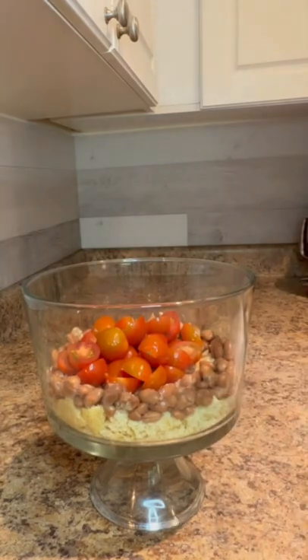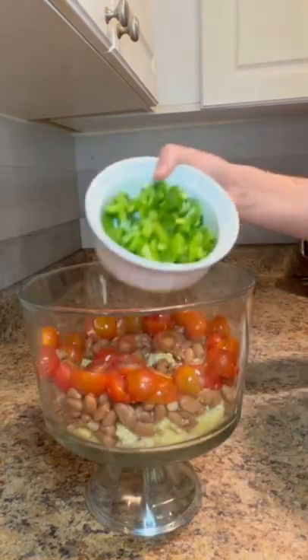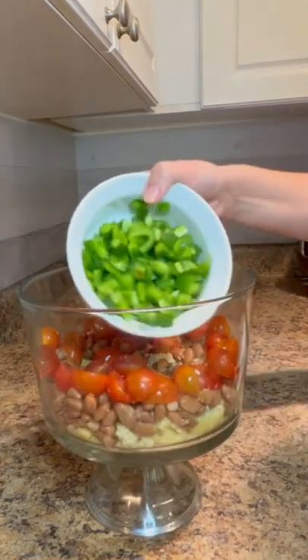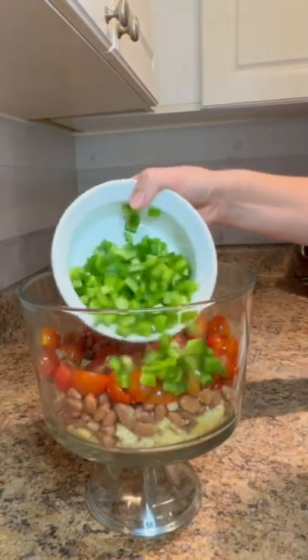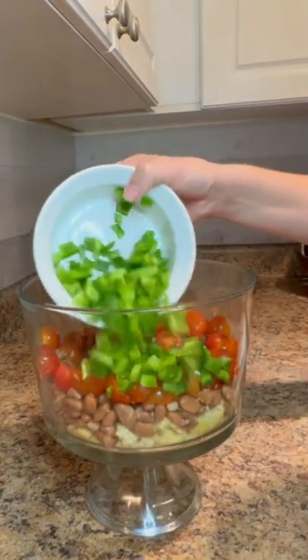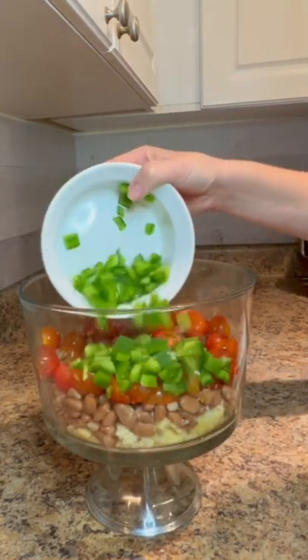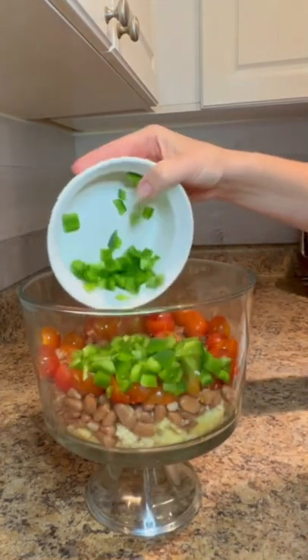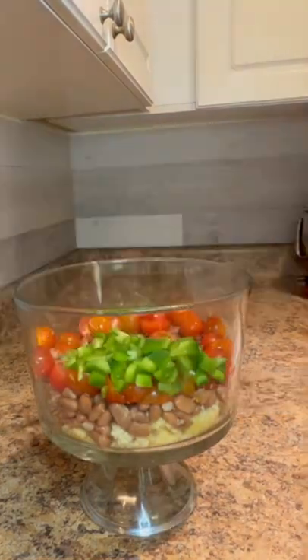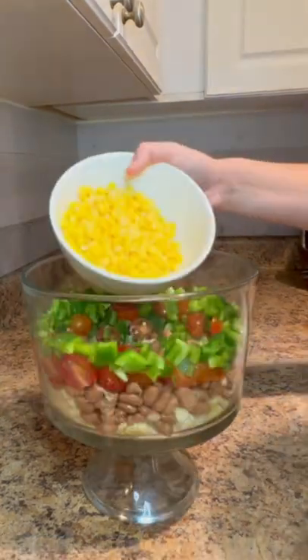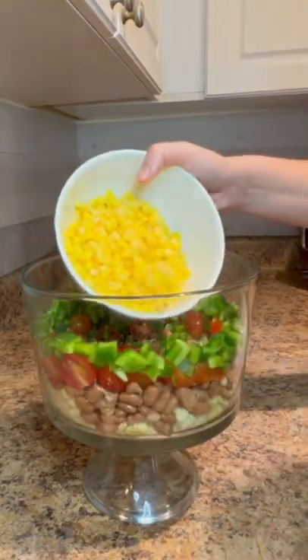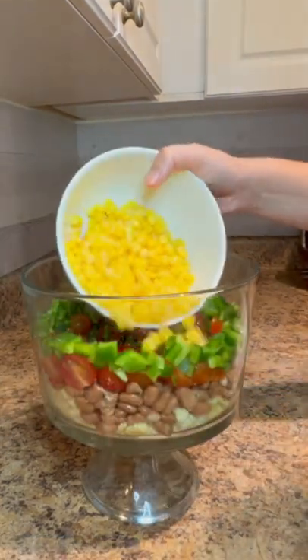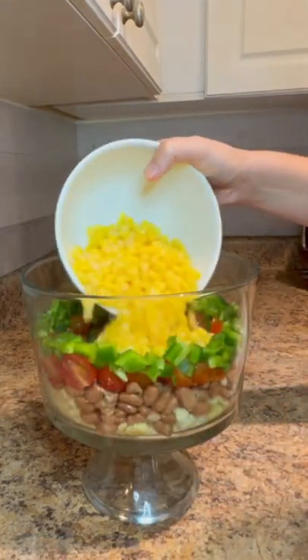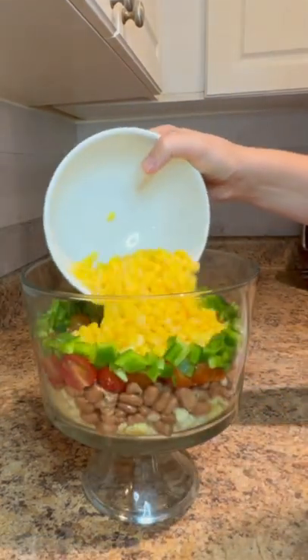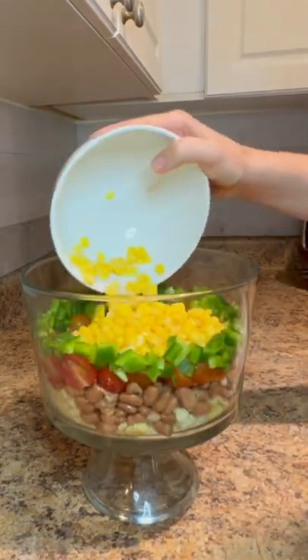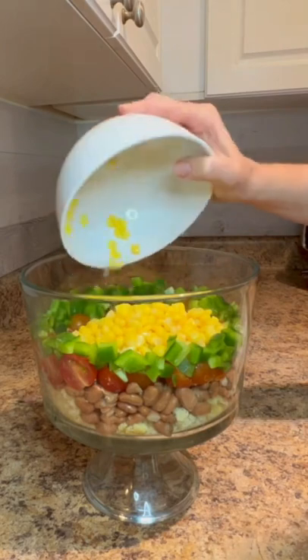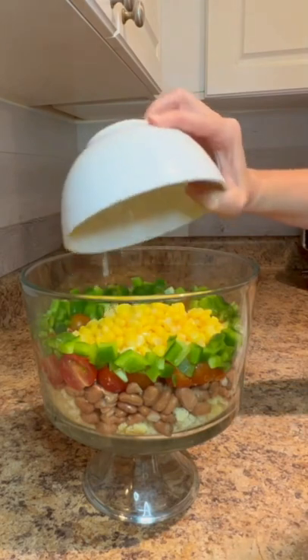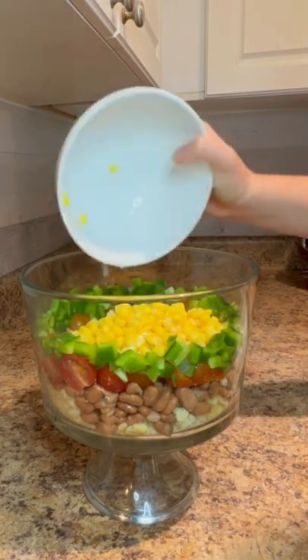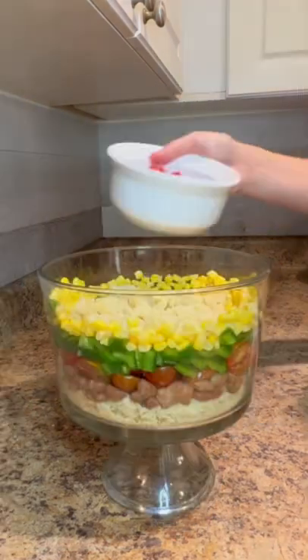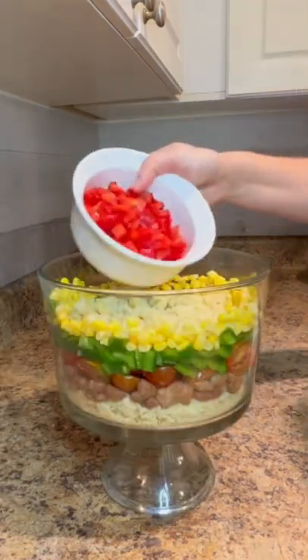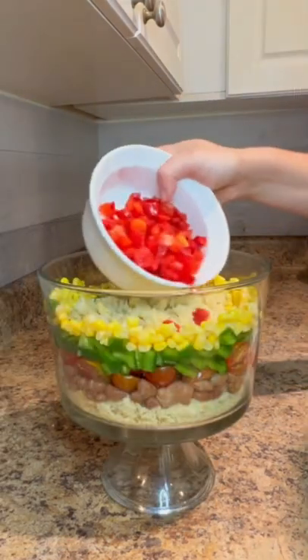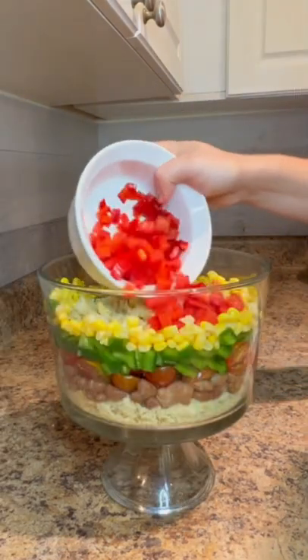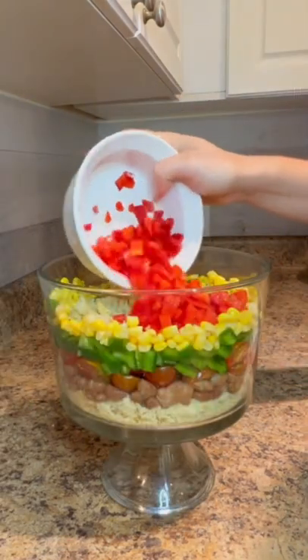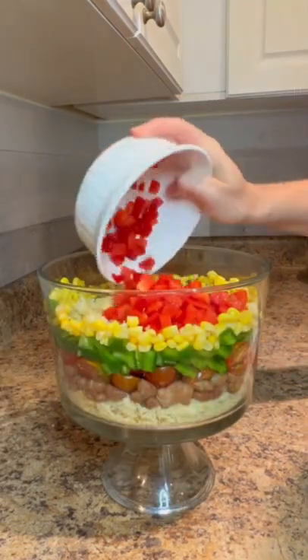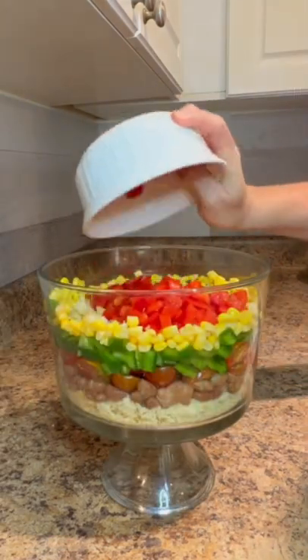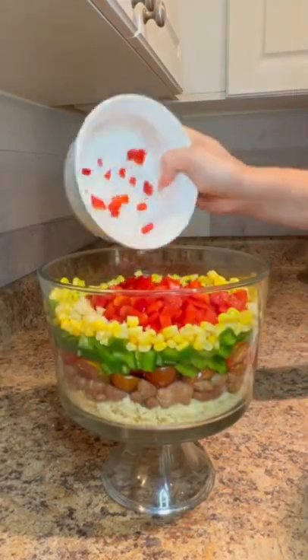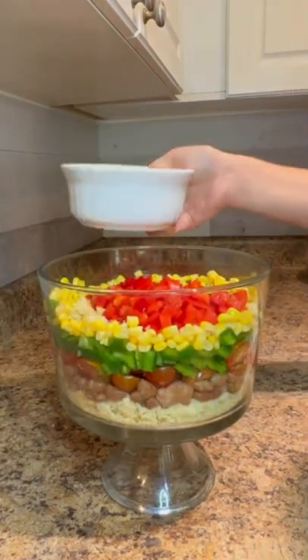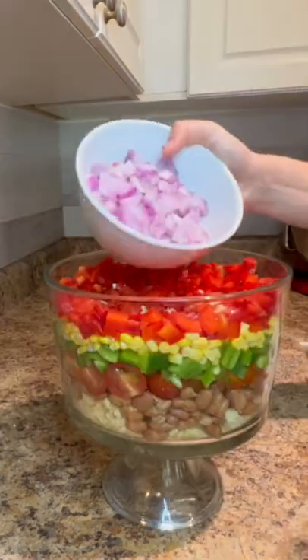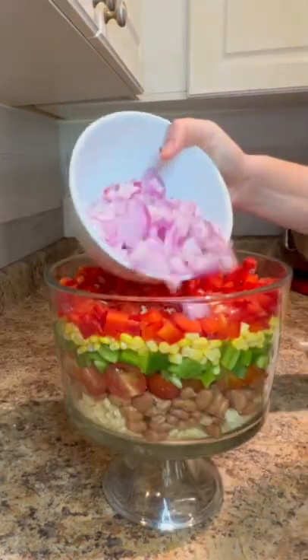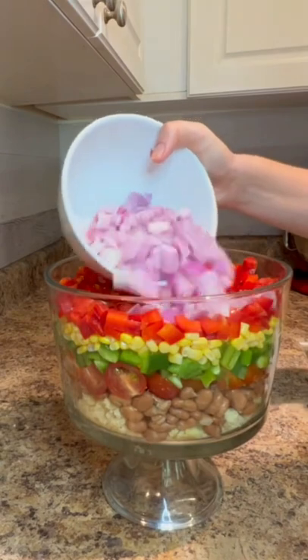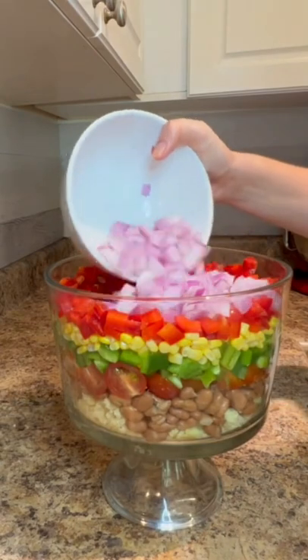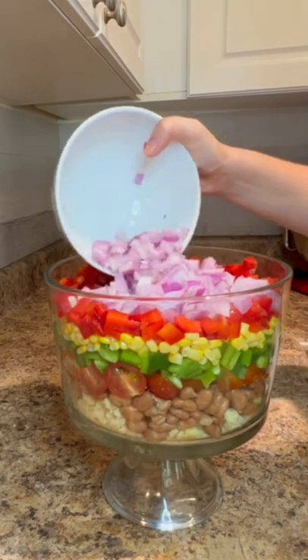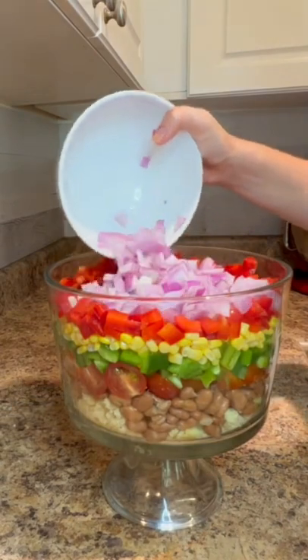followed by two medium diced green bell peppers, one fifteen ounce can of drained whole kernel corn, two medium diced red bell peppers, and then follow with a layer of red onion.